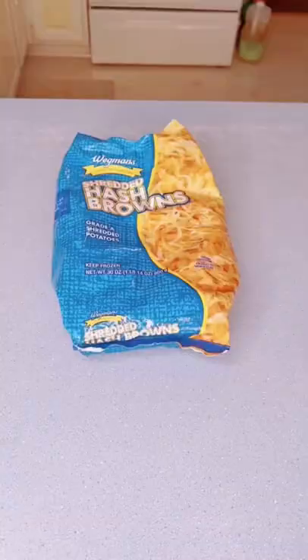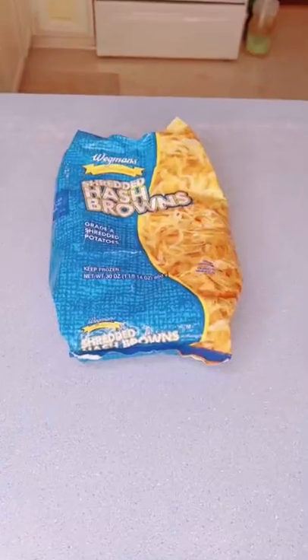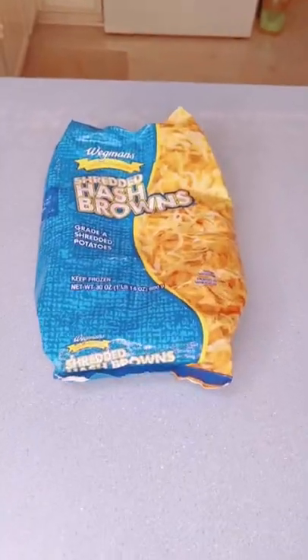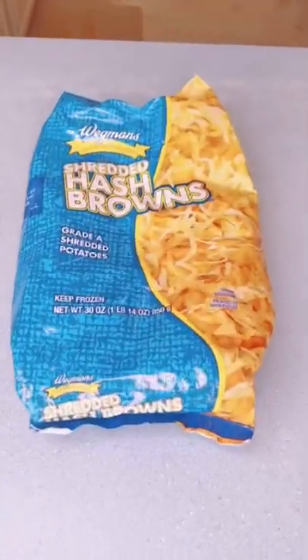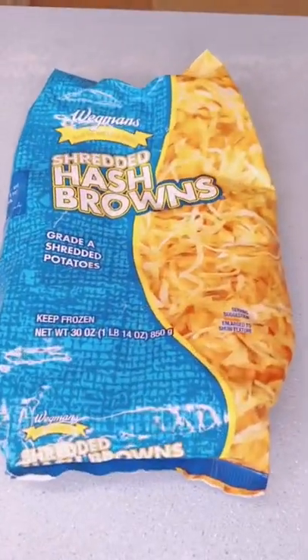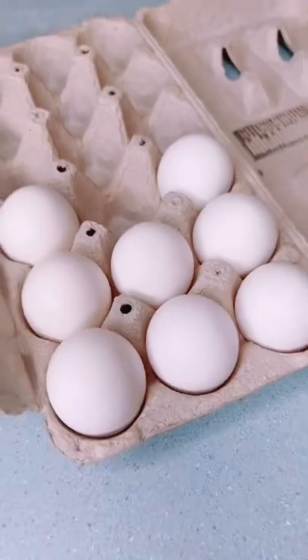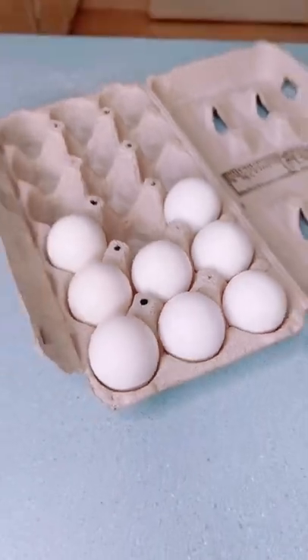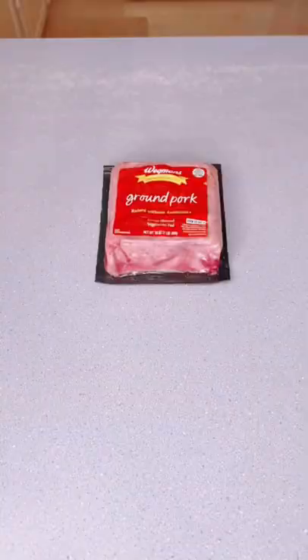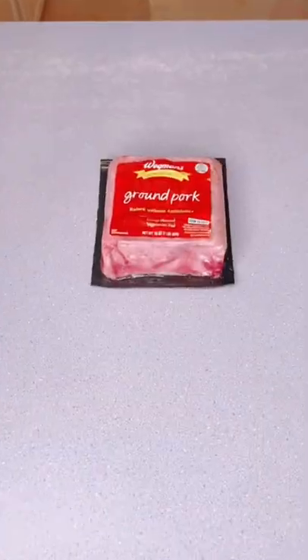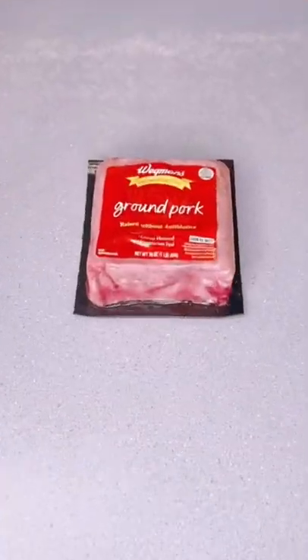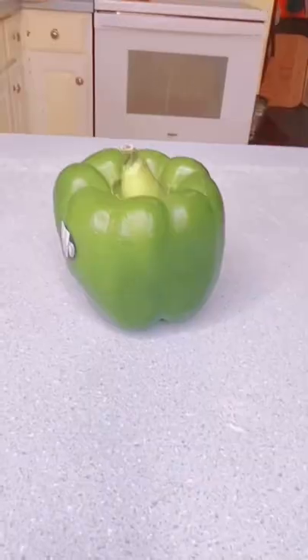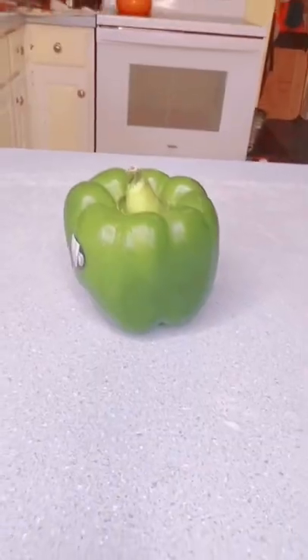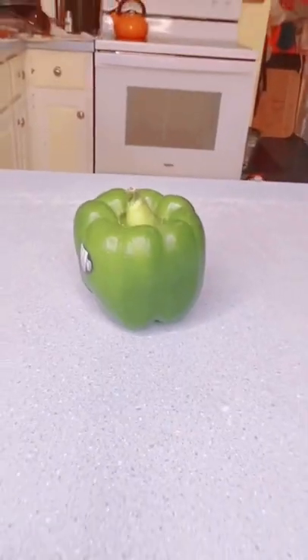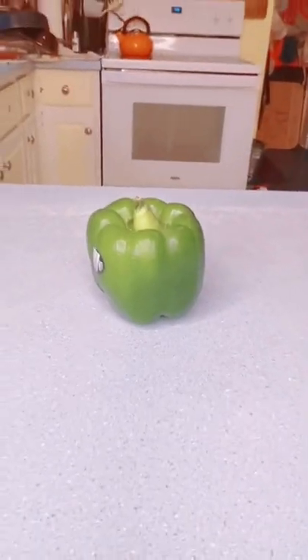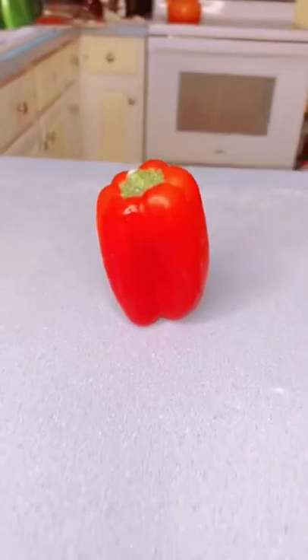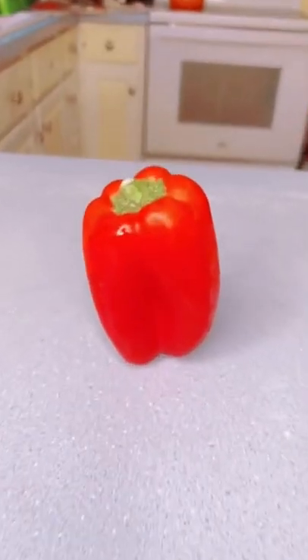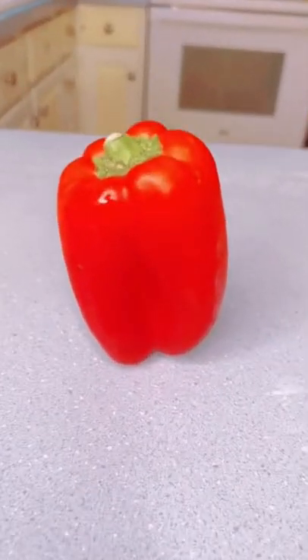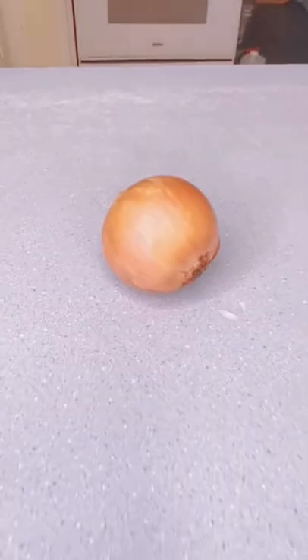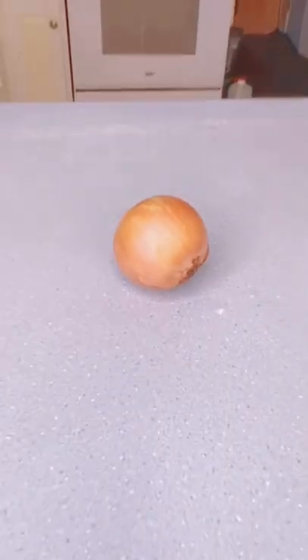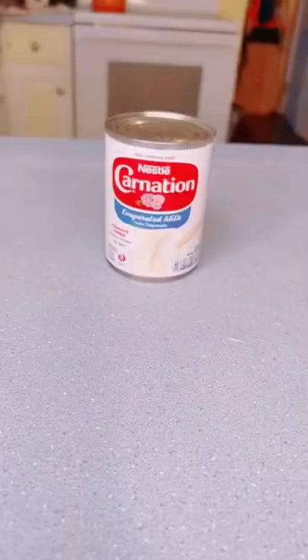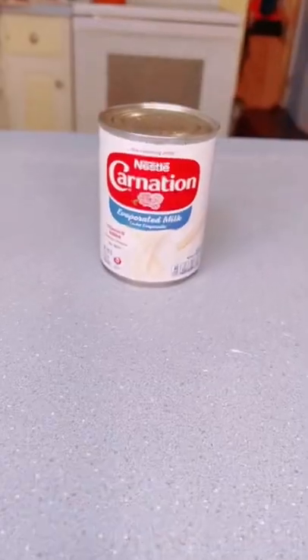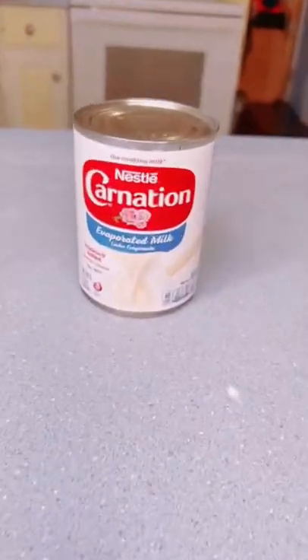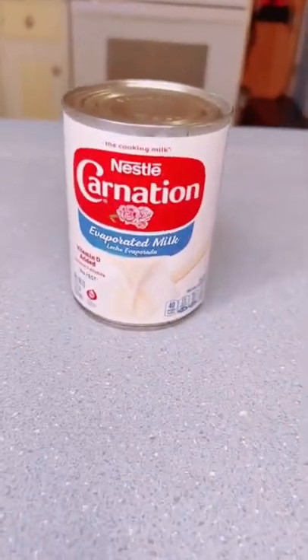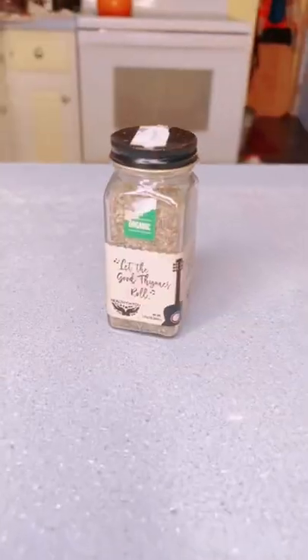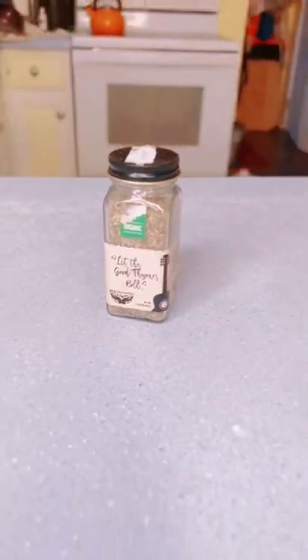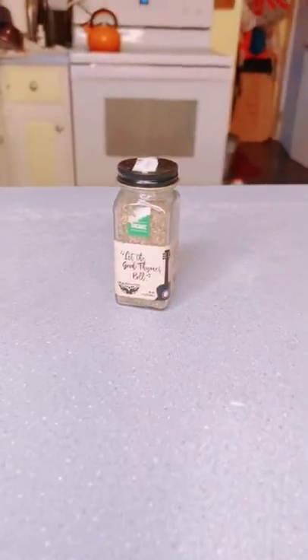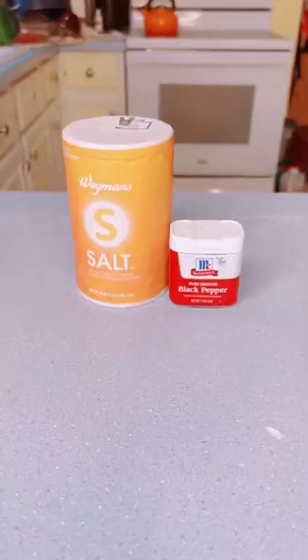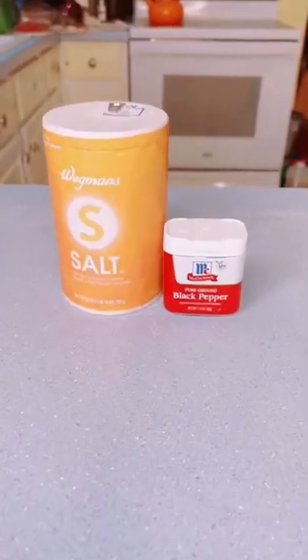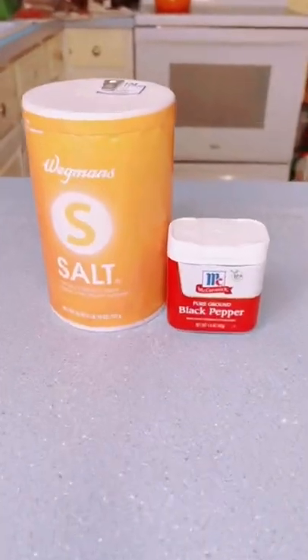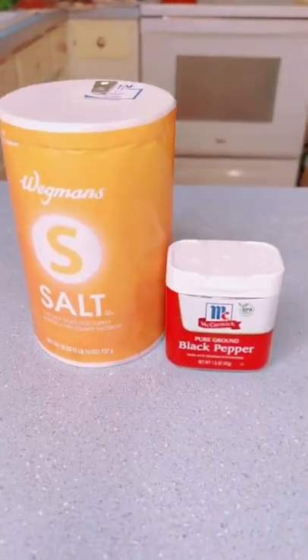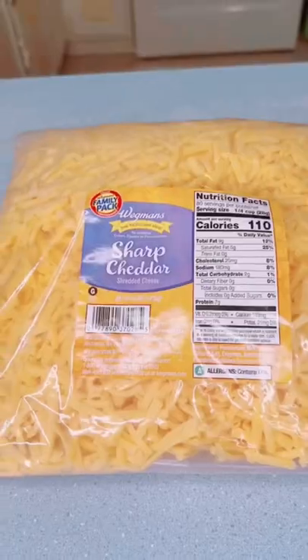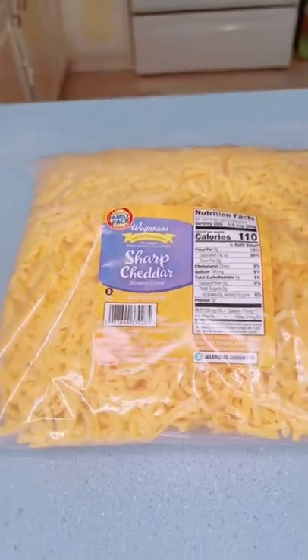You'll need hash browns, eggs, ground pork, green bell pepper, red bell pepper, onion, evaporated milk, Italian seasoning, salt and pepper, and shredded cheddar.